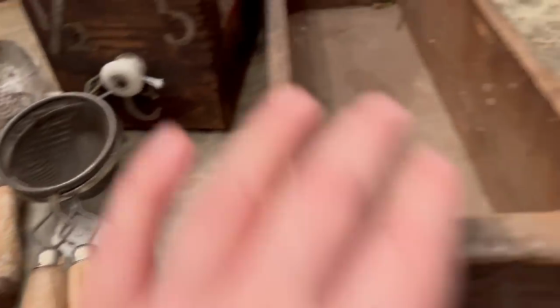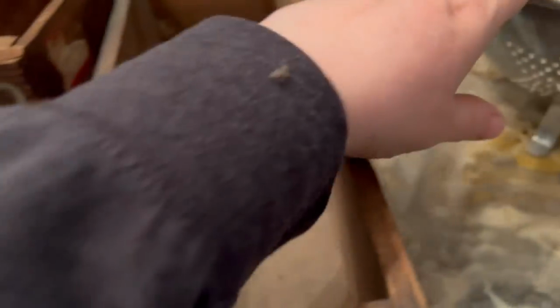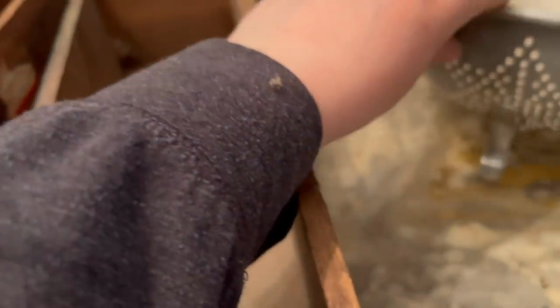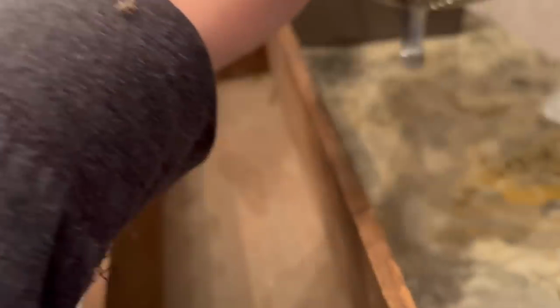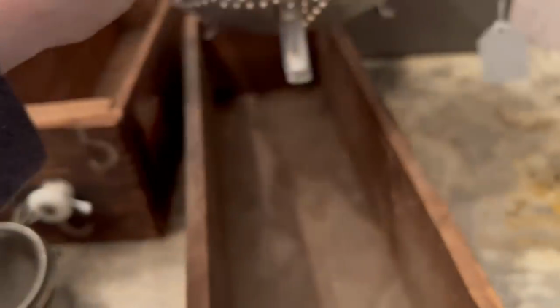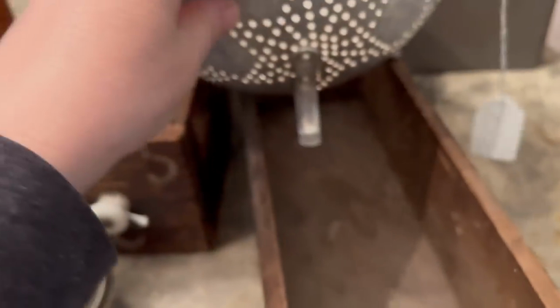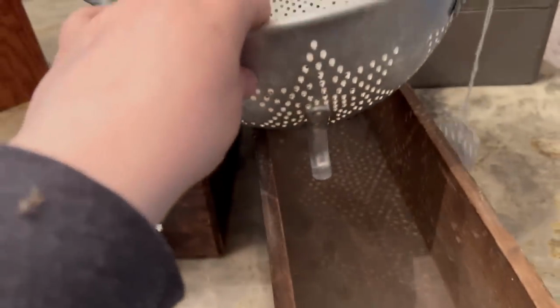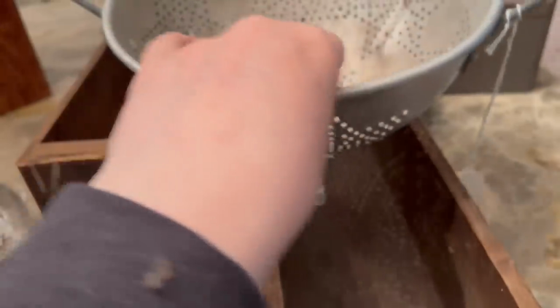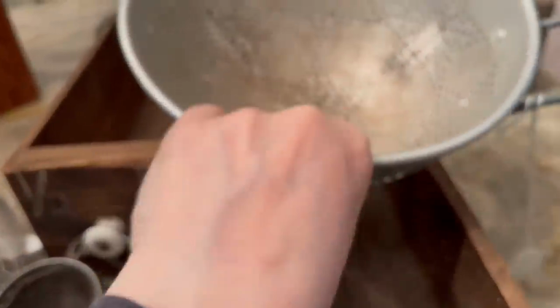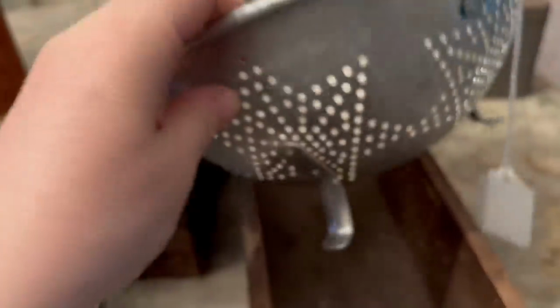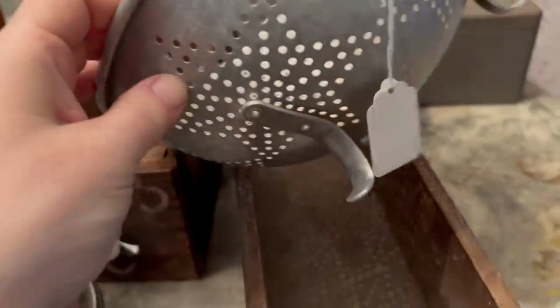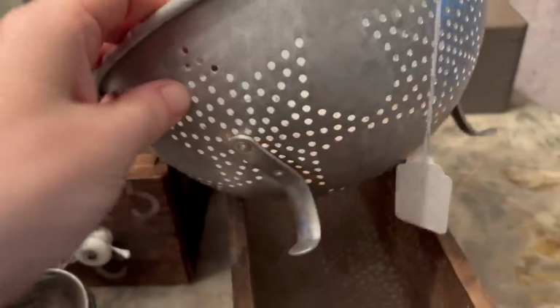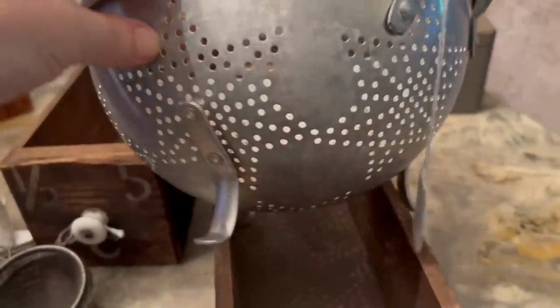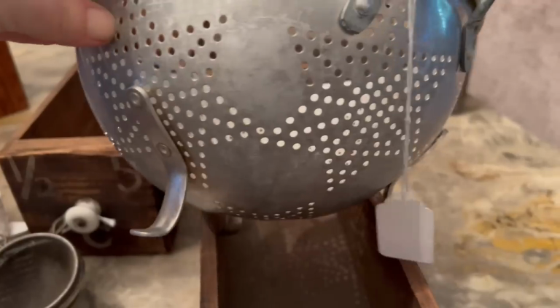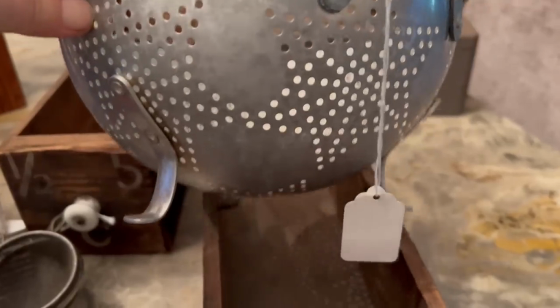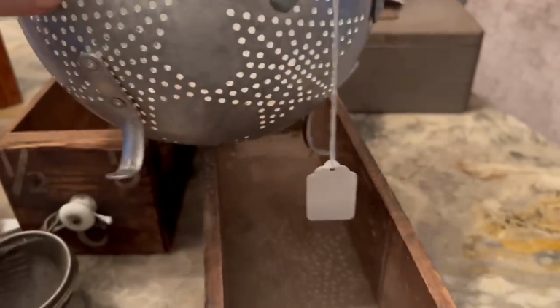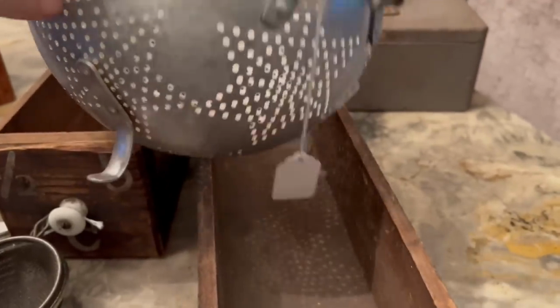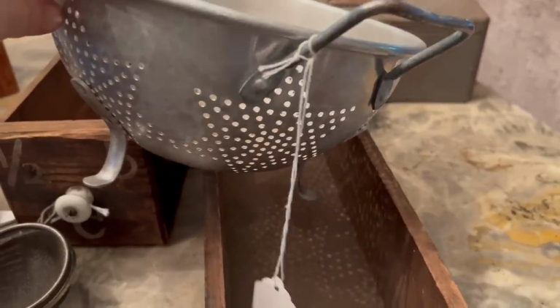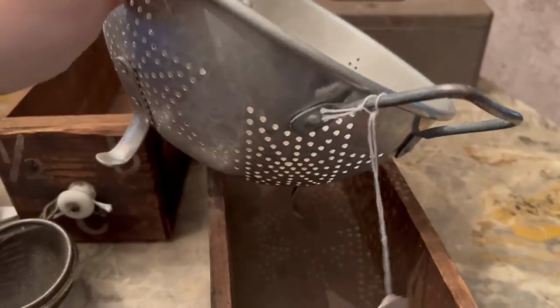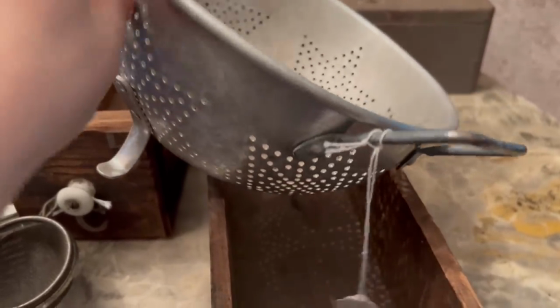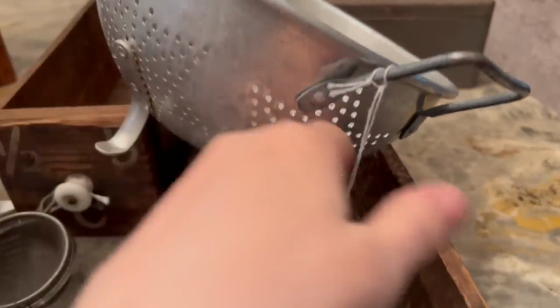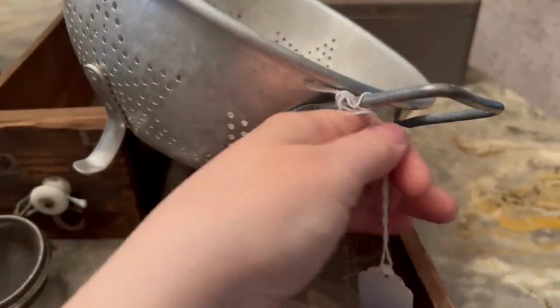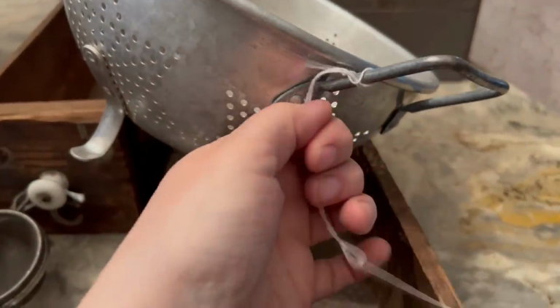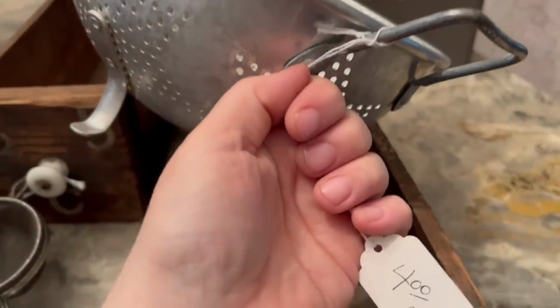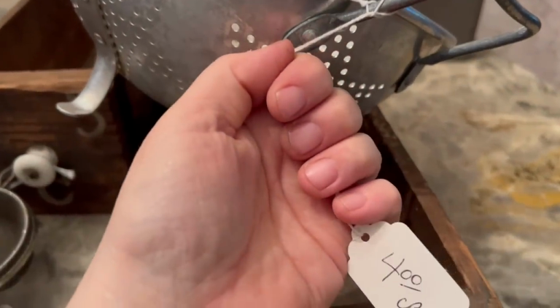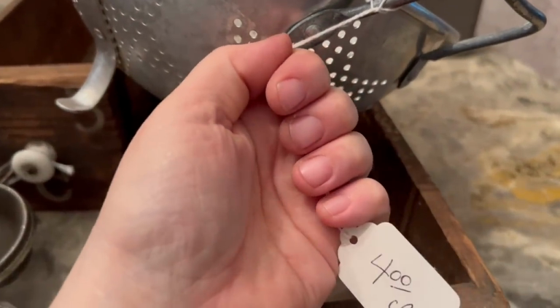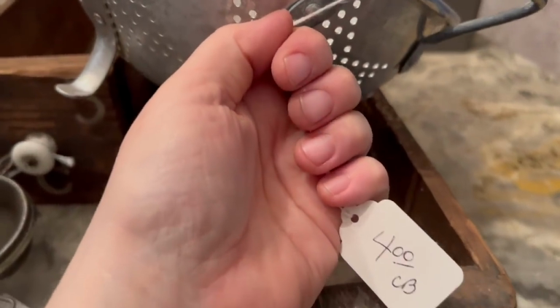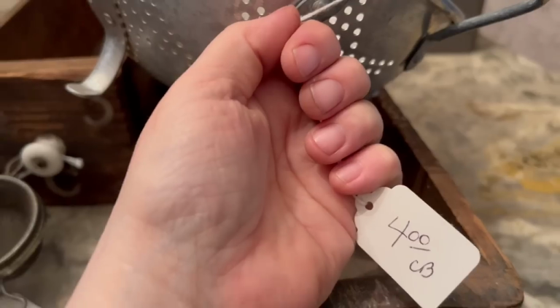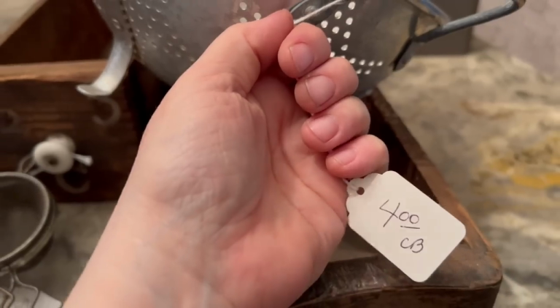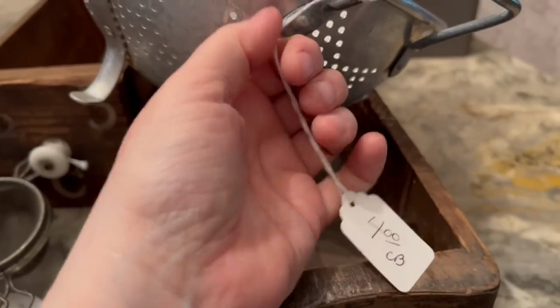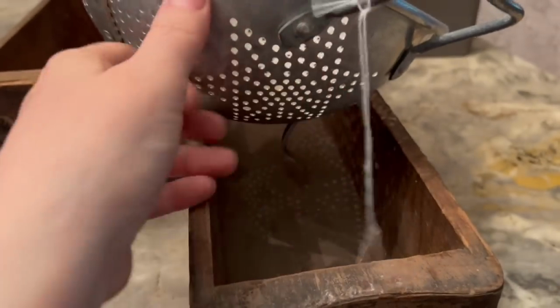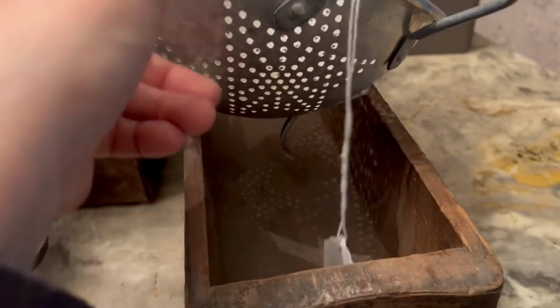Remember my last find as I went around — I love this colander. This is really old and it just has a lot of great charm. And she had $4 on that, so $2 you guys. Come on, I had to get it.